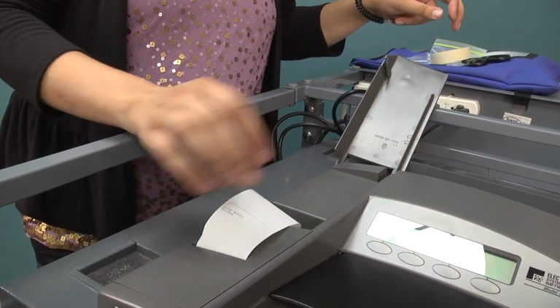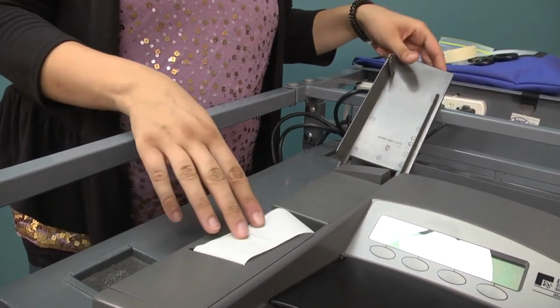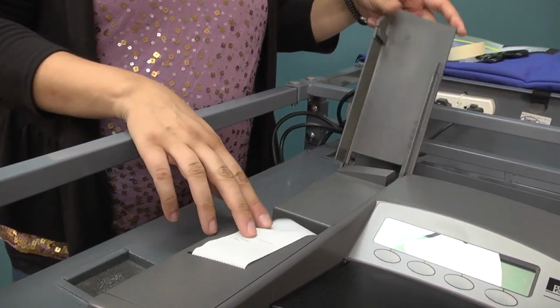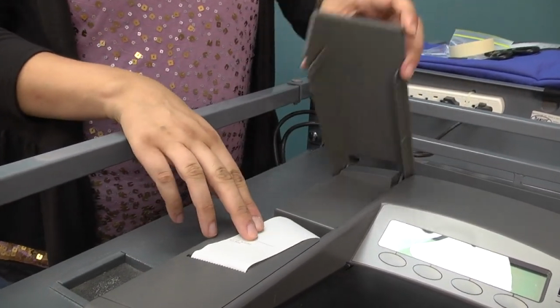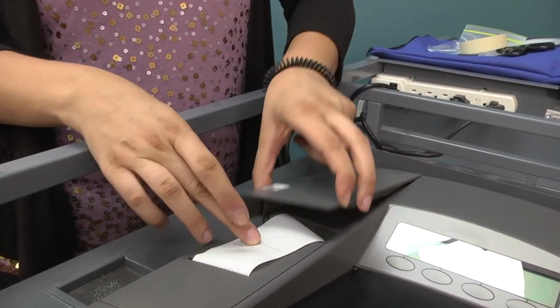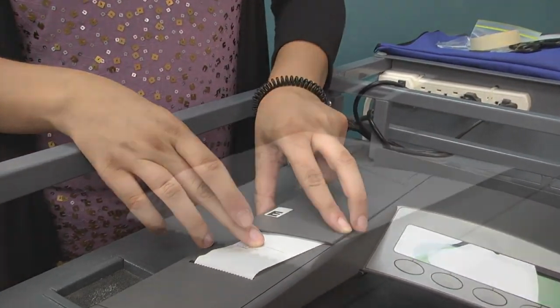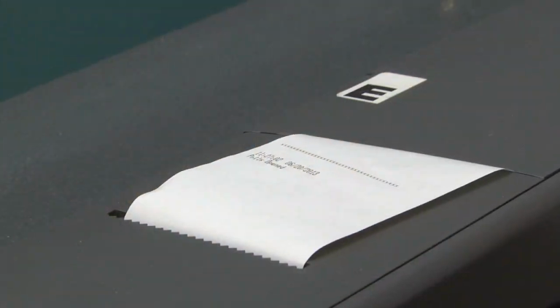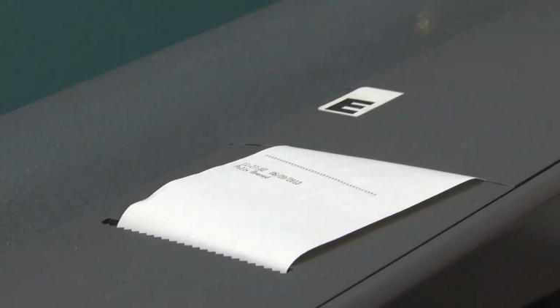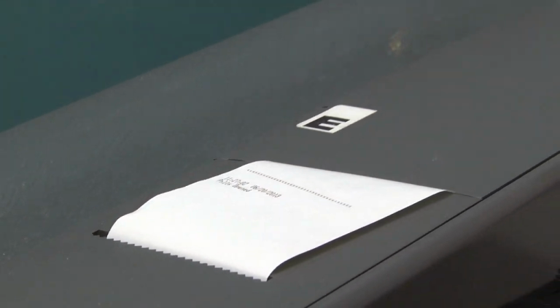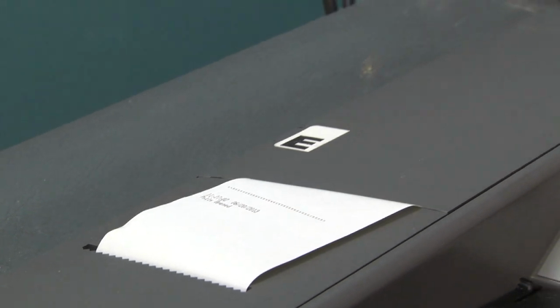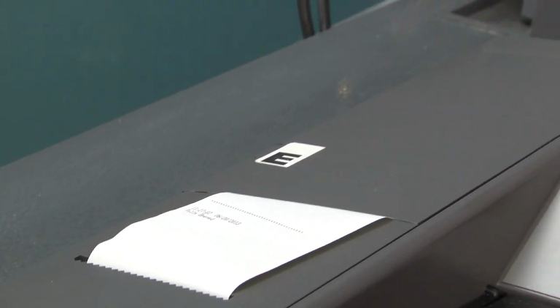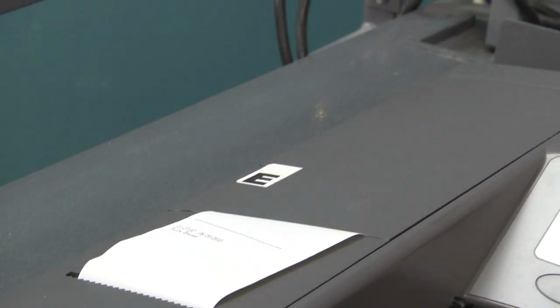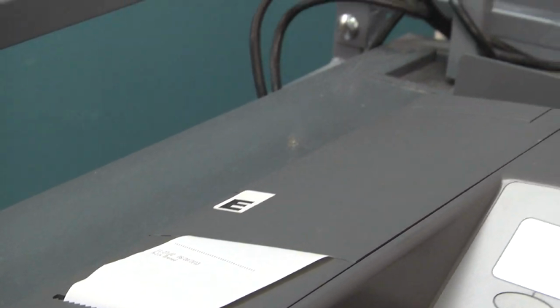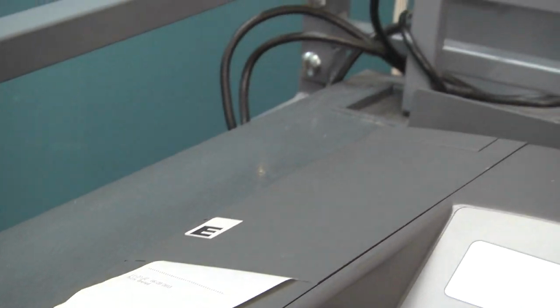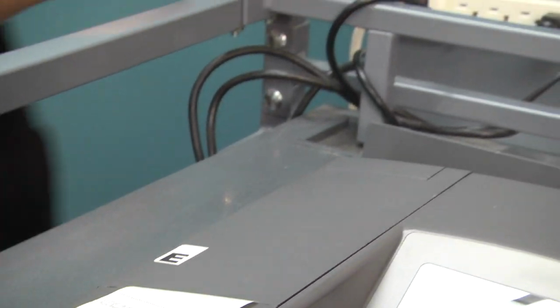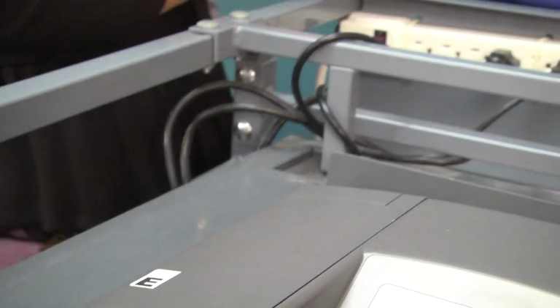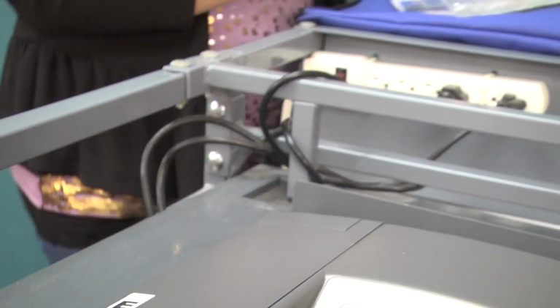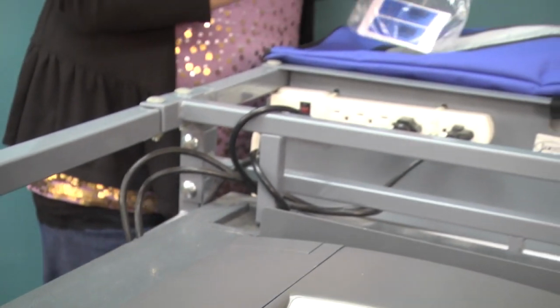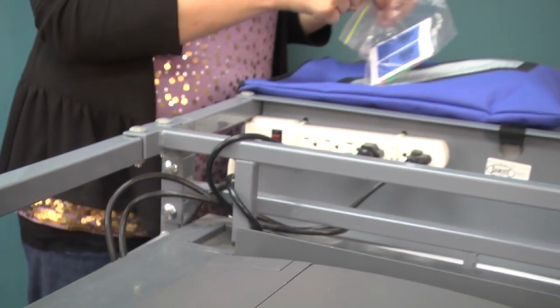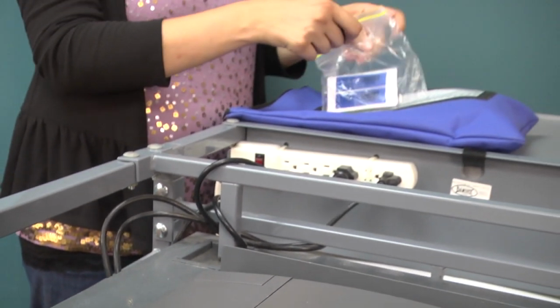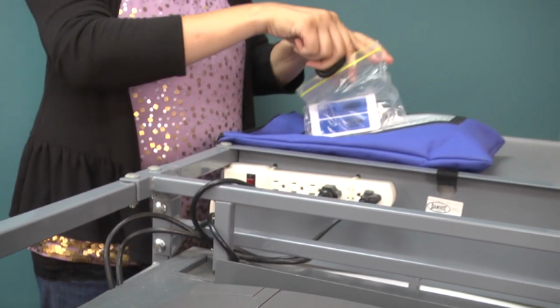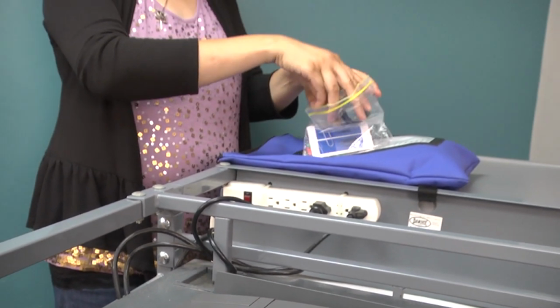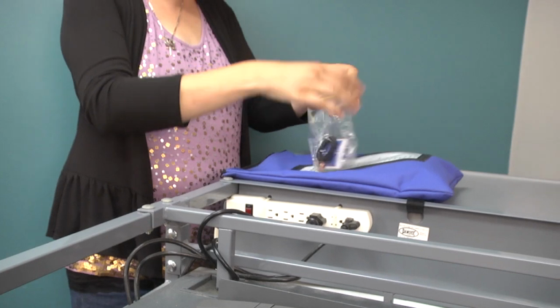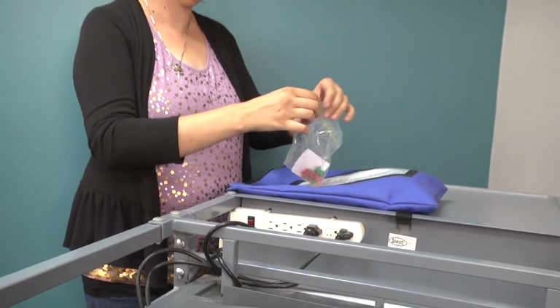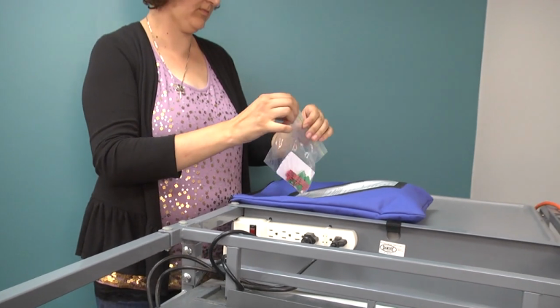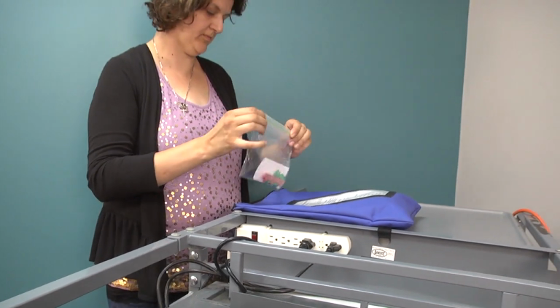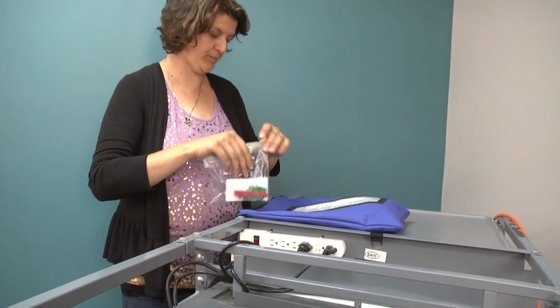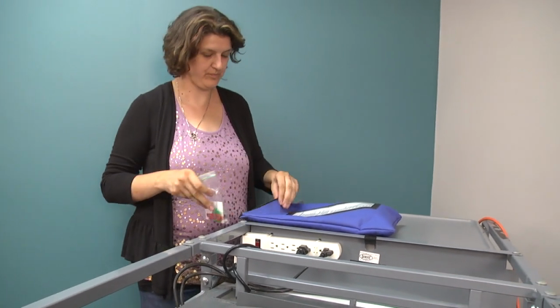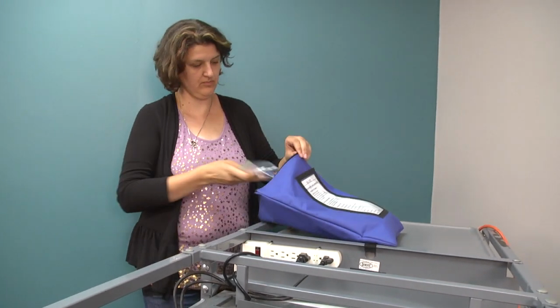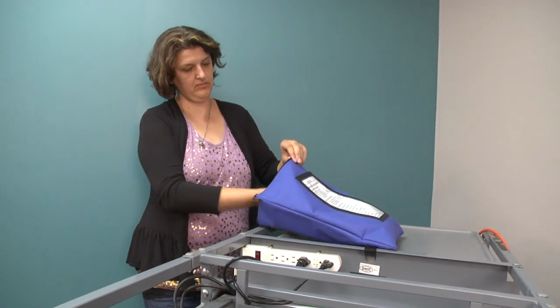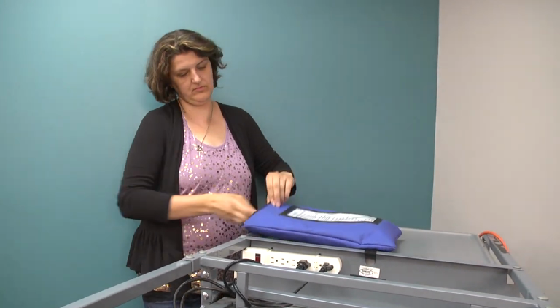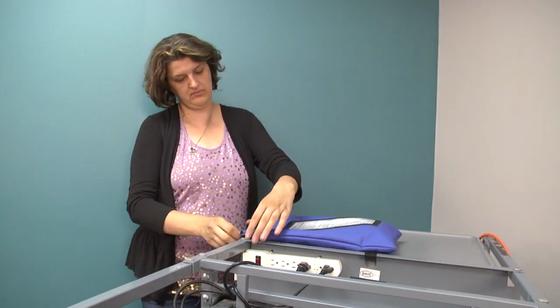Fold the remaining portion of the printout tape and tuck it inside flap E of the M100 and close flap E. Return the keys to the Ziploc bag and the small blue supply bag.